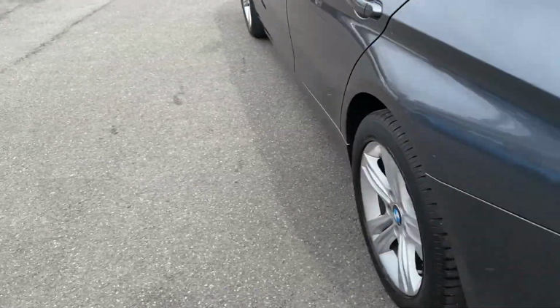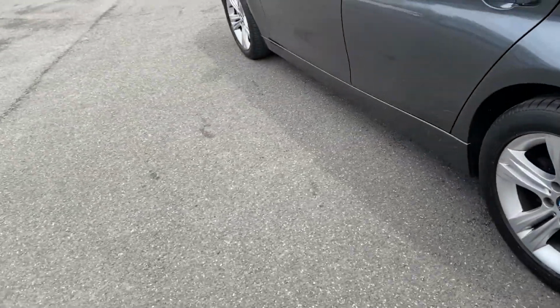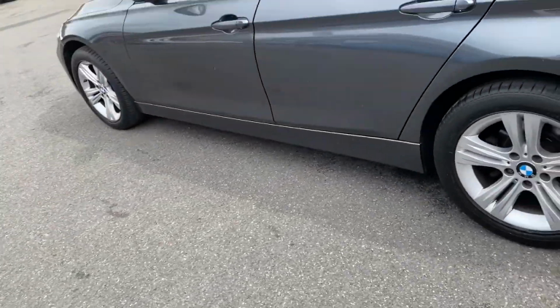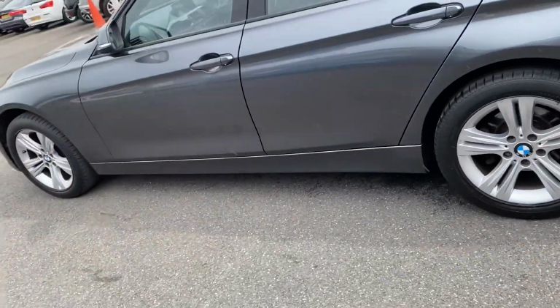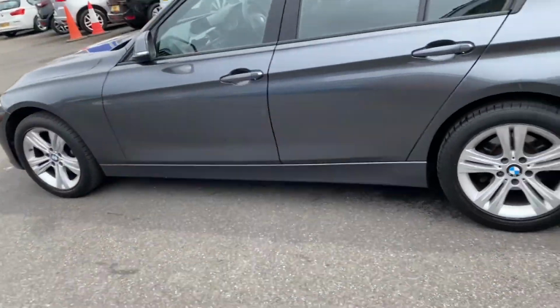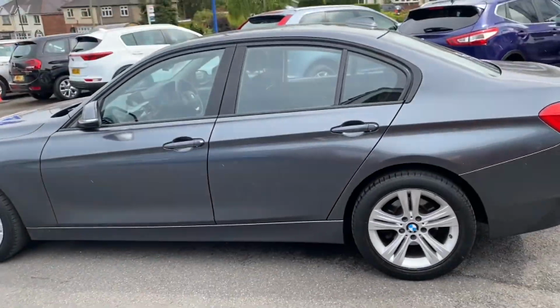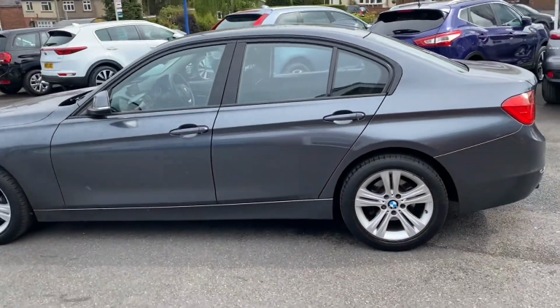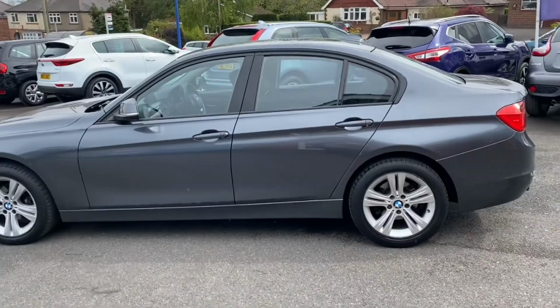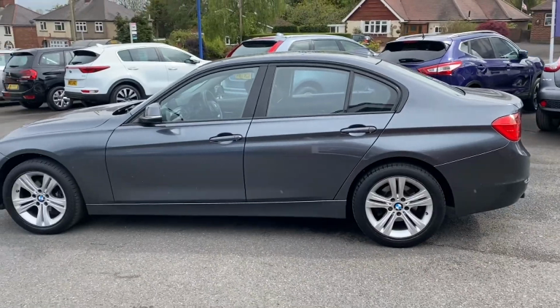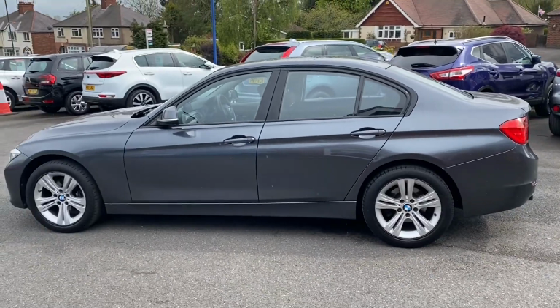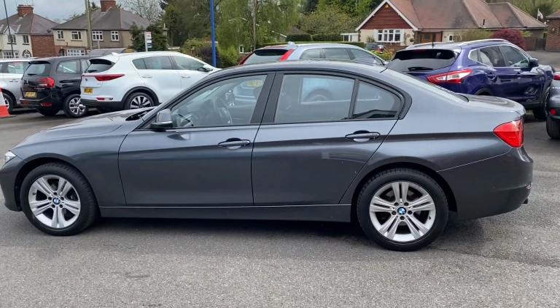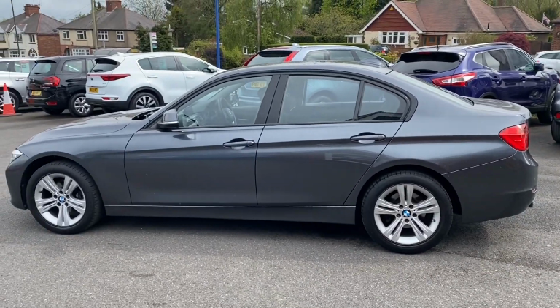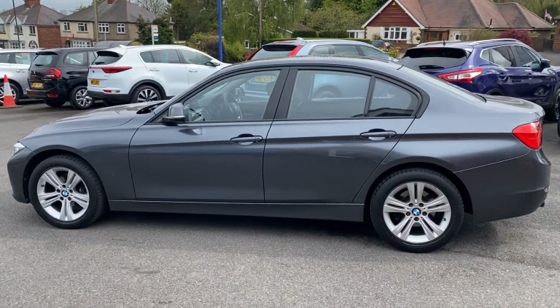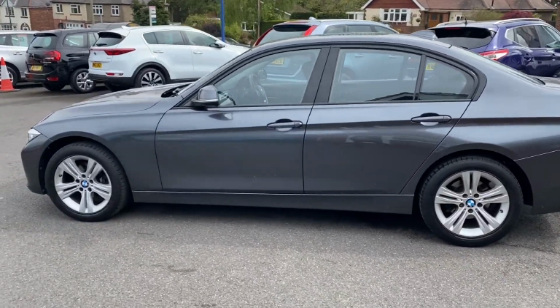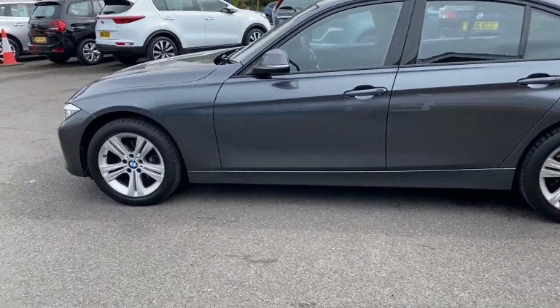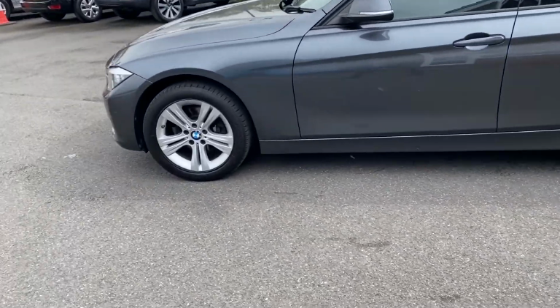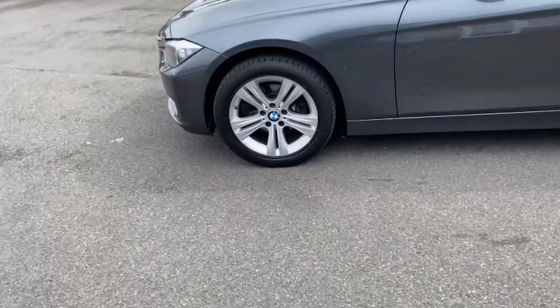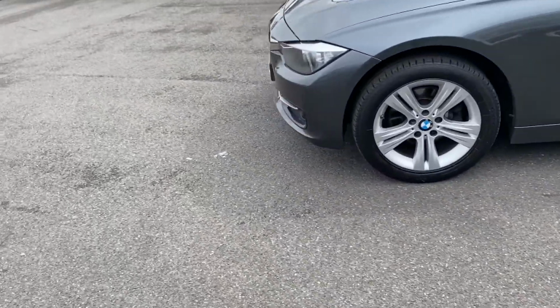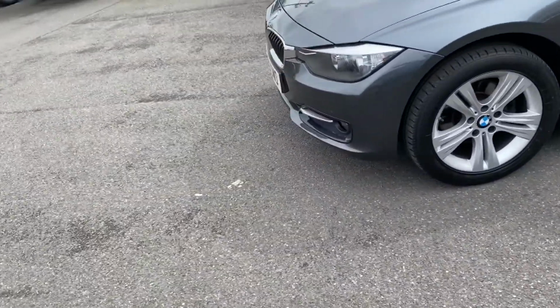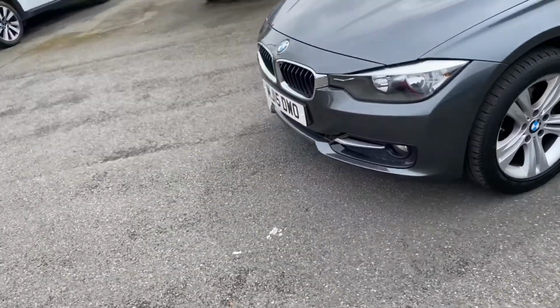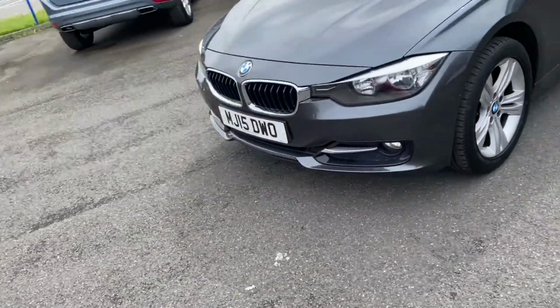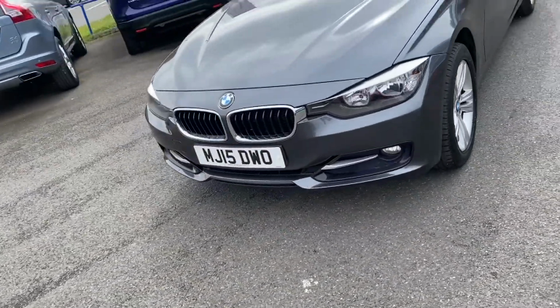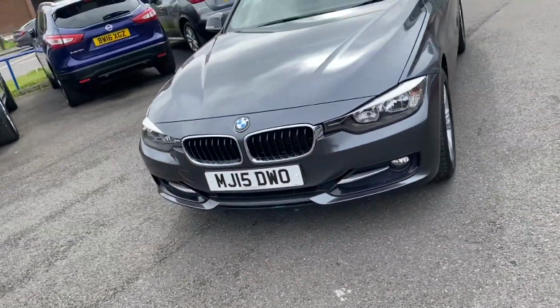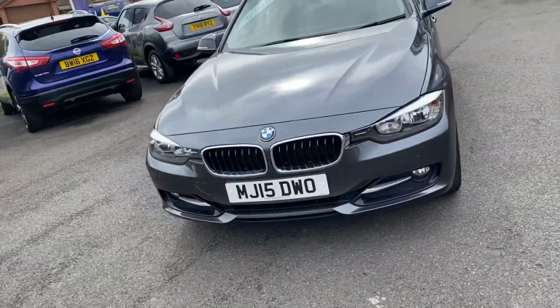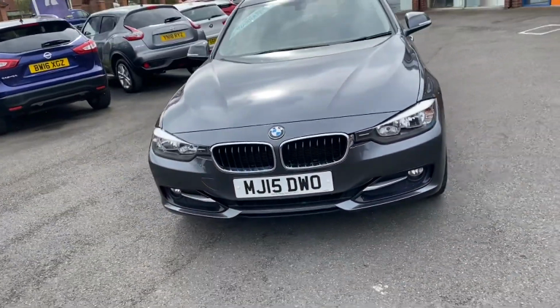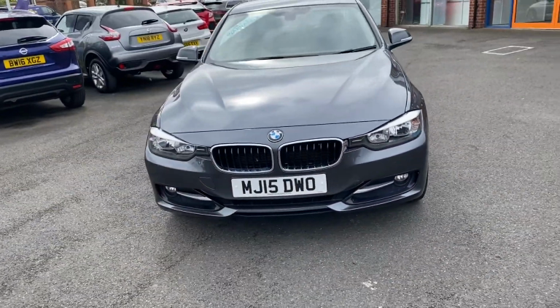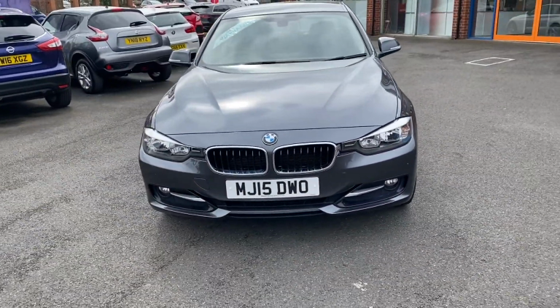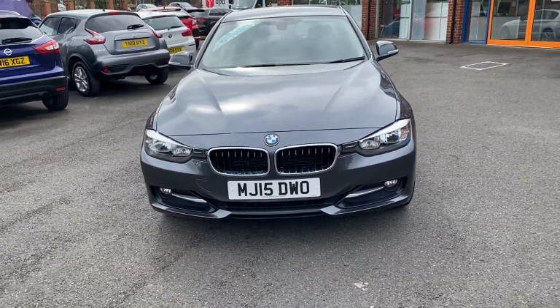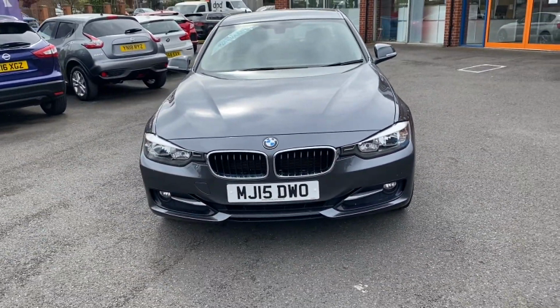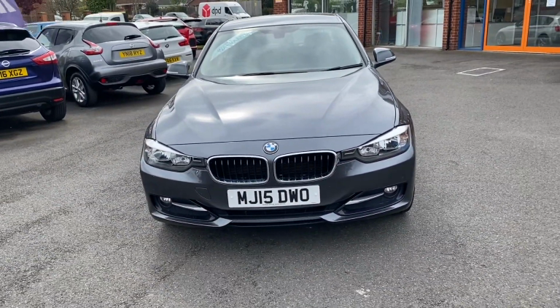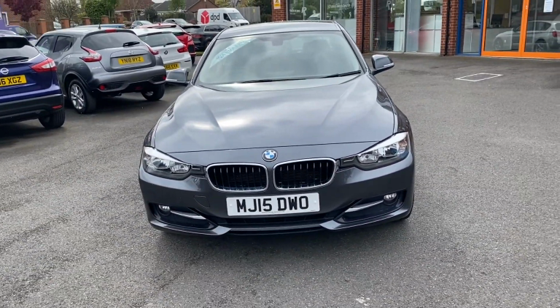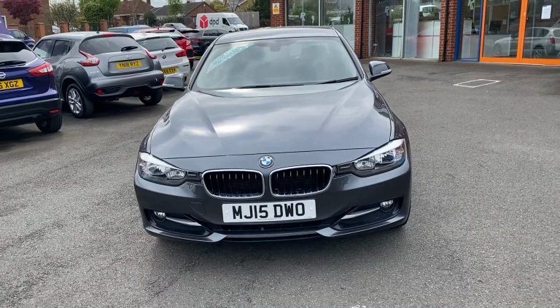Quickly go around to the side and show you the shape of the vehicle. Very nice cuts, lines and creases. A quick look at the front of the vehicle here — that classic BMW grille, very nice indeed.